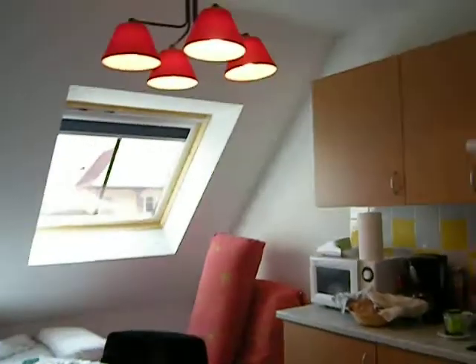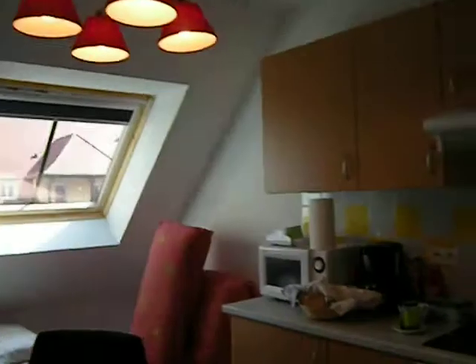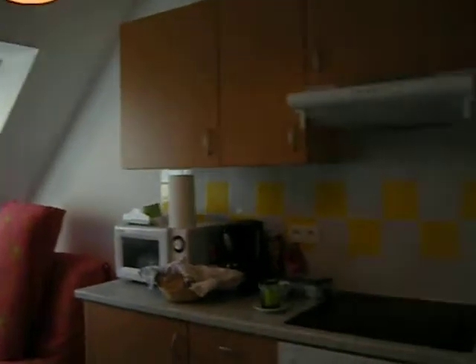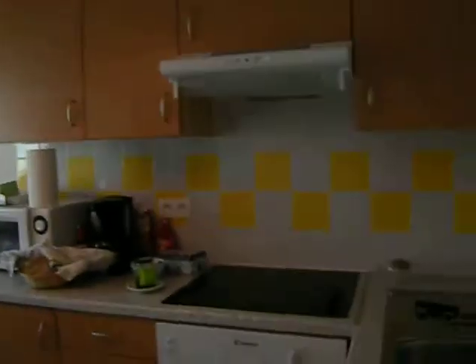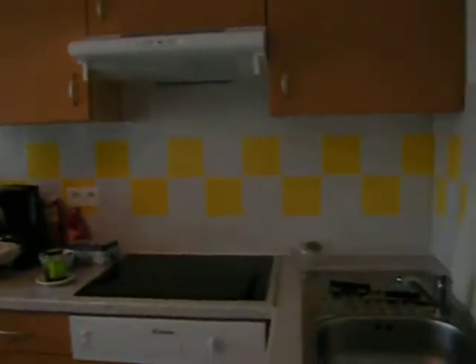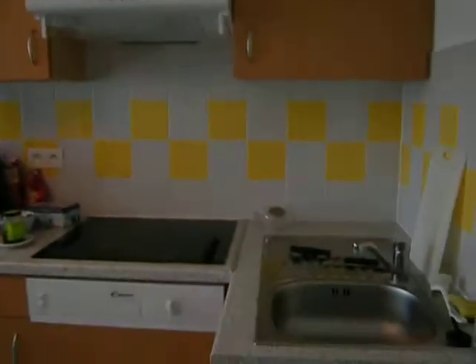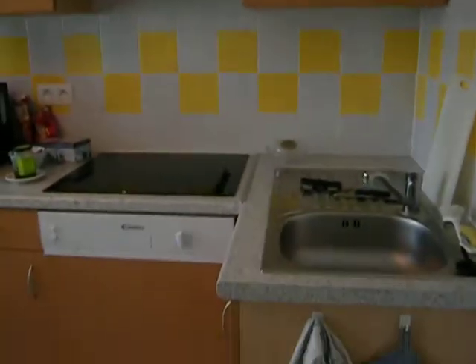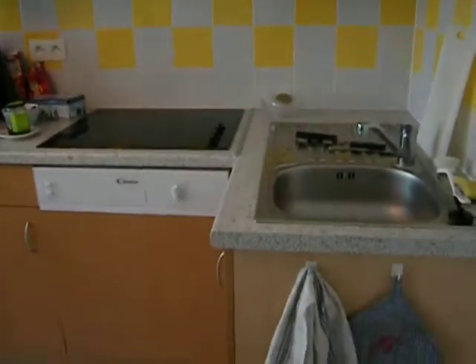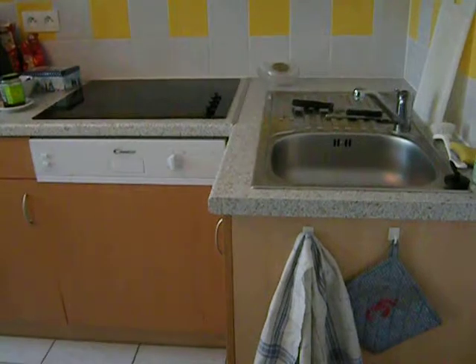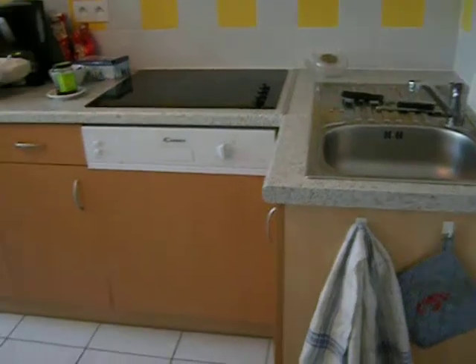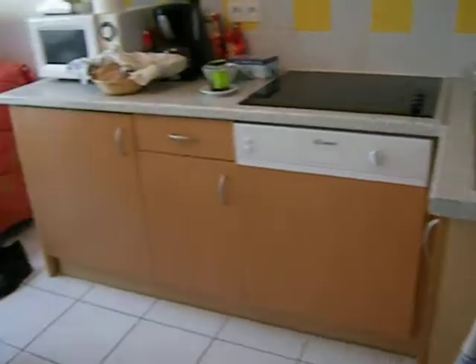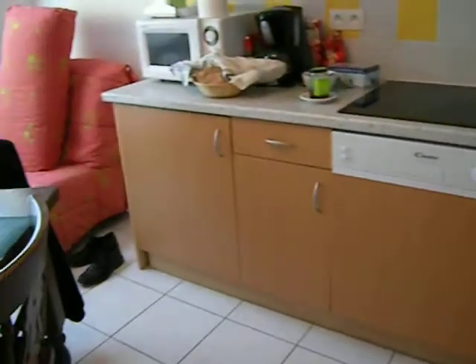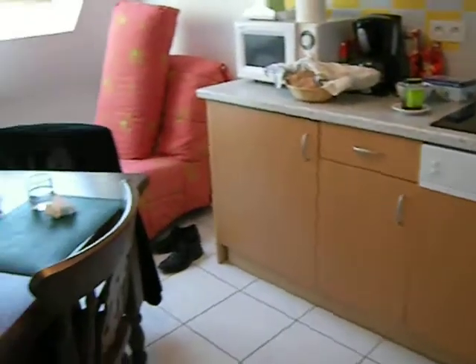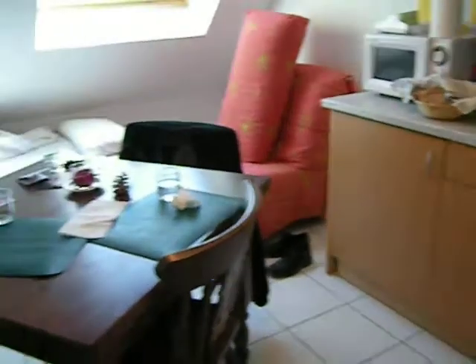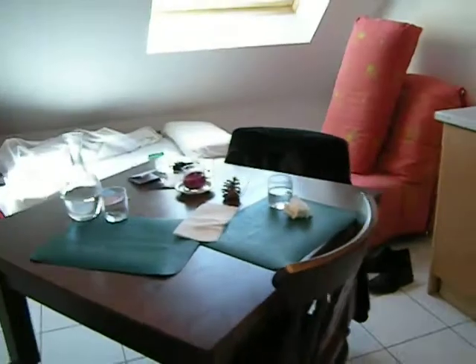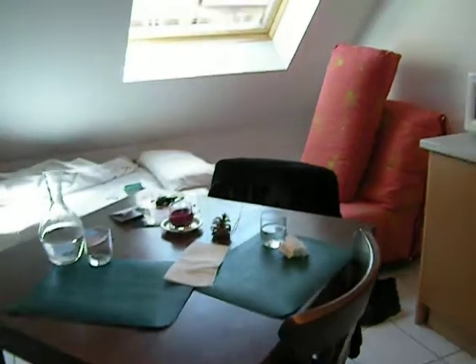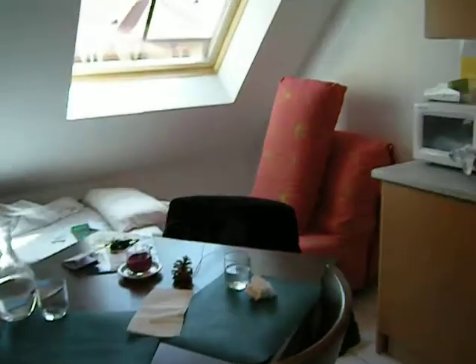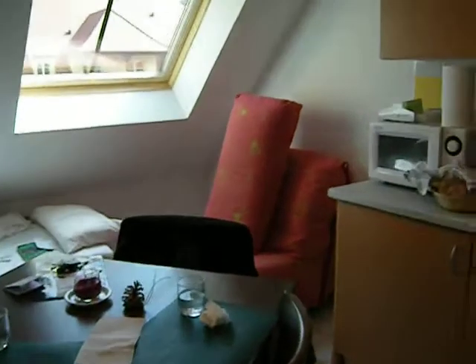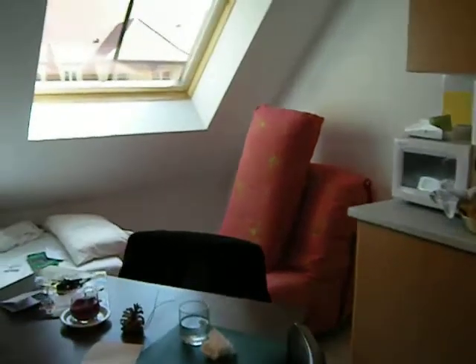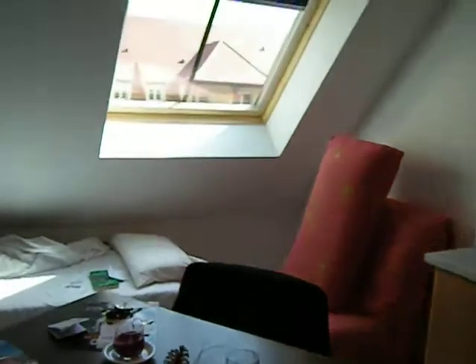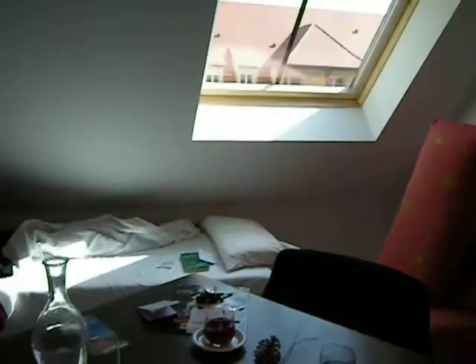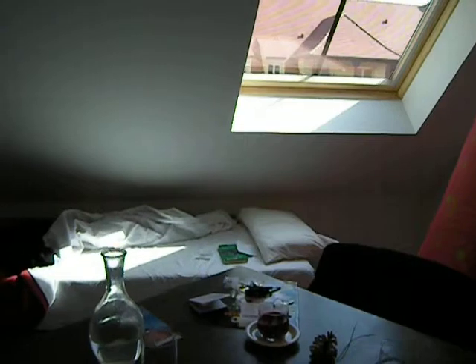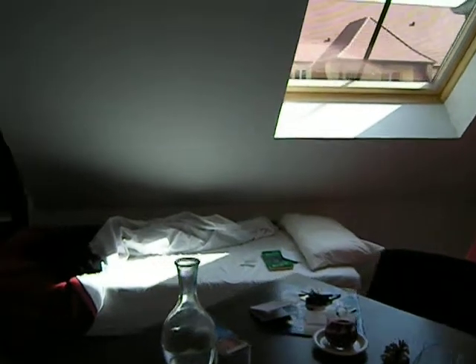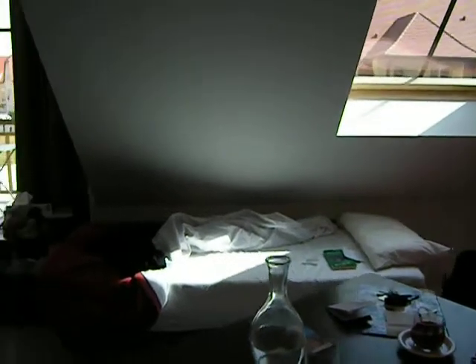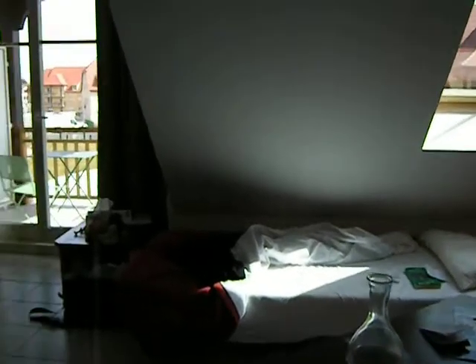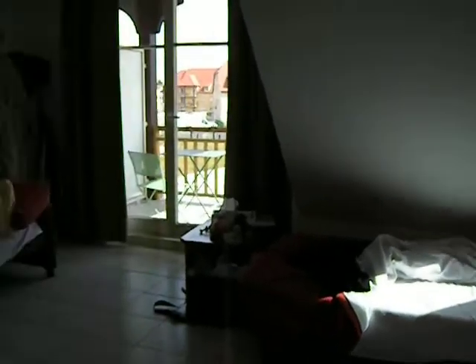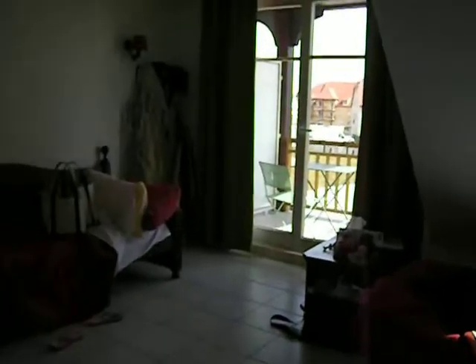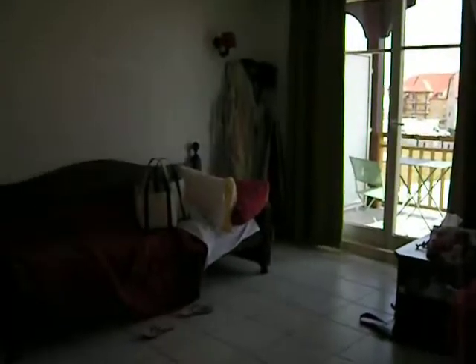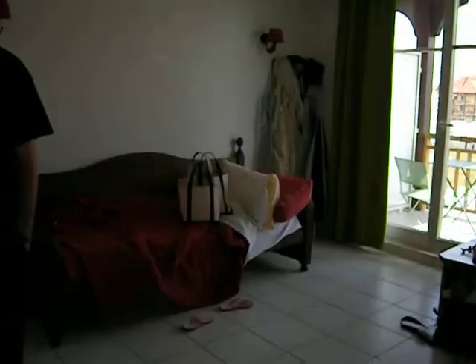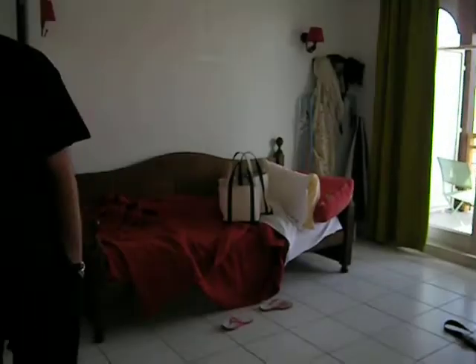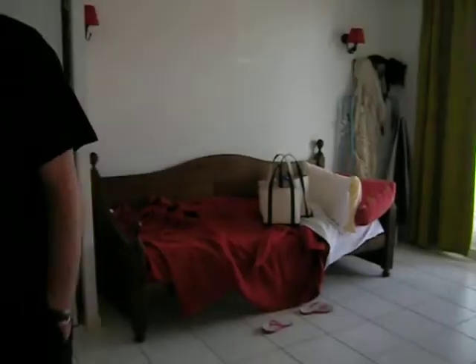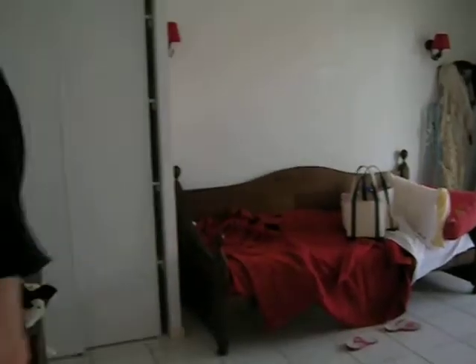This is called a 'coin cuisine' — a little kitchen. And that's a chair which can become a bed. This is a cot. This is a couch which can also become a bed.